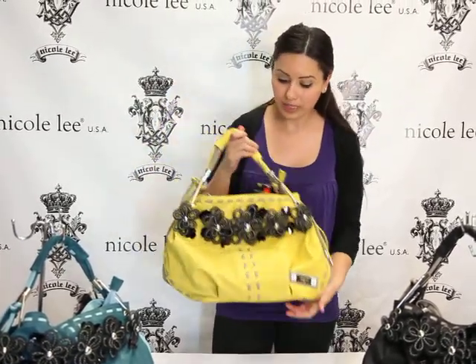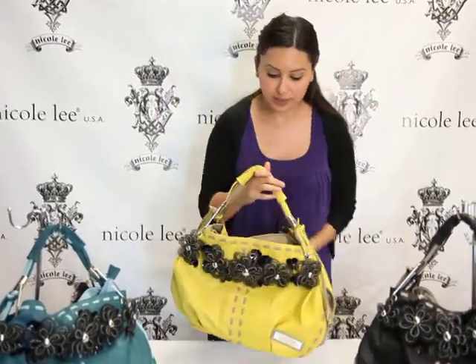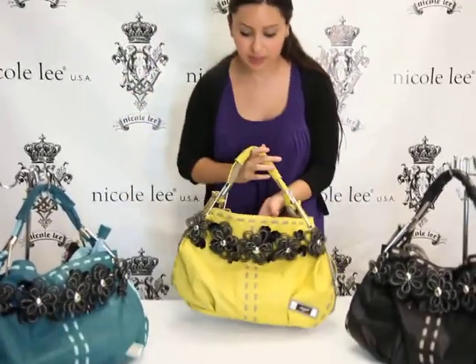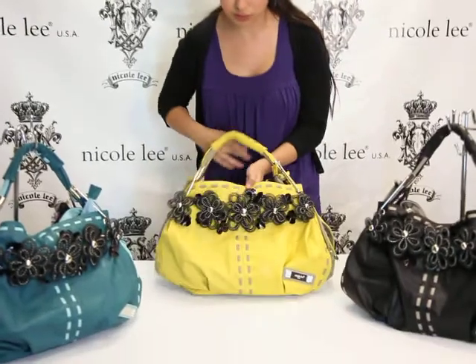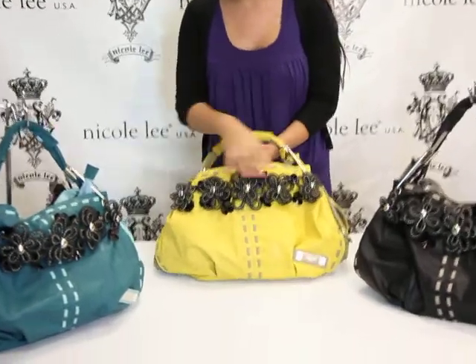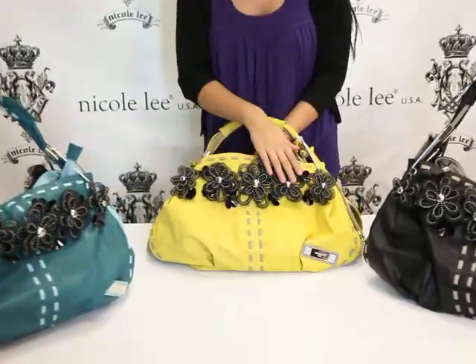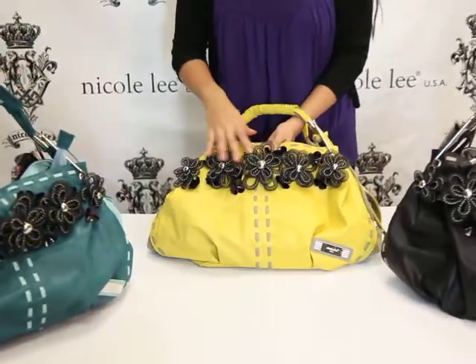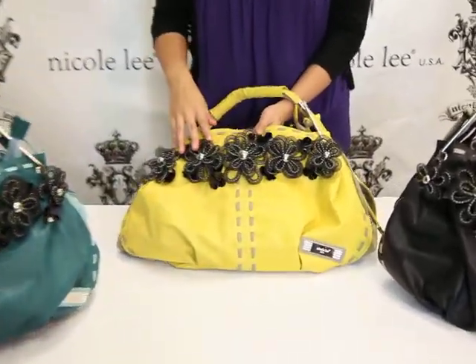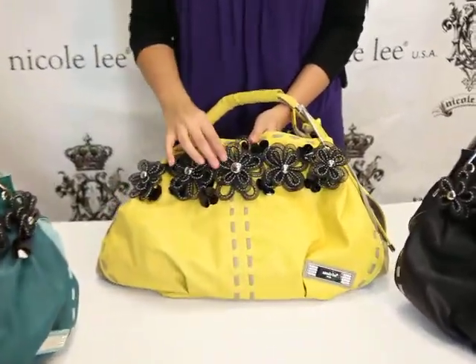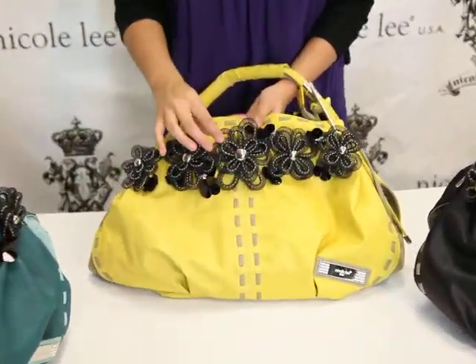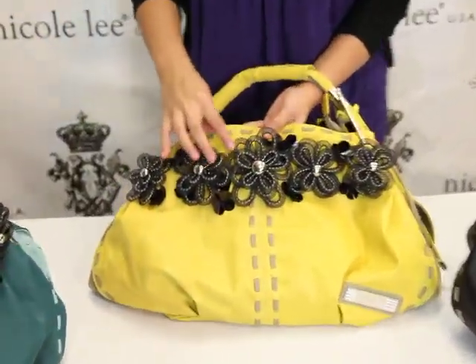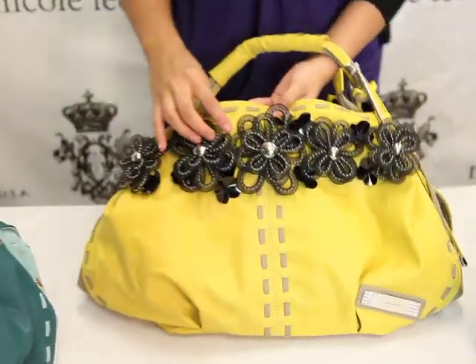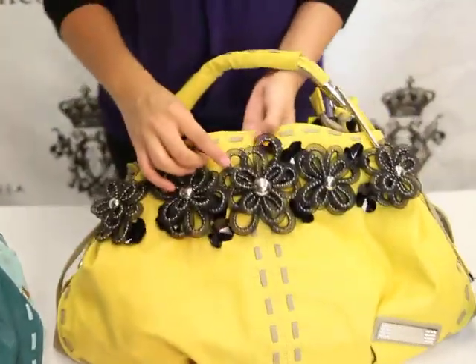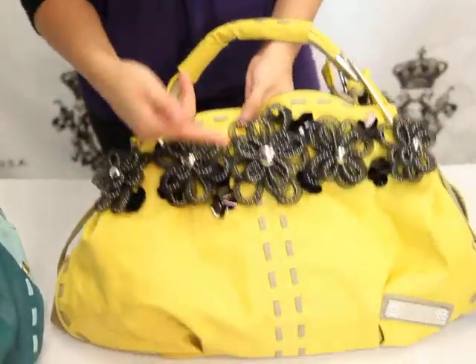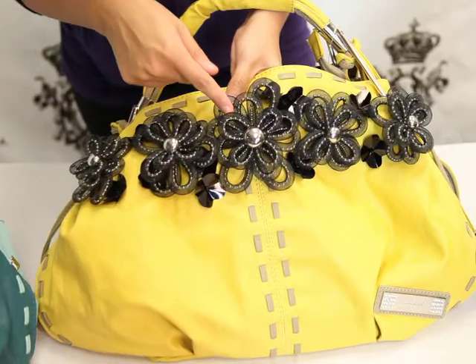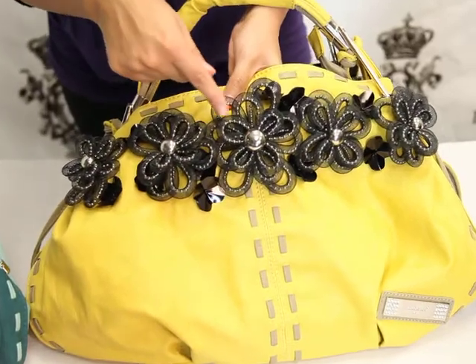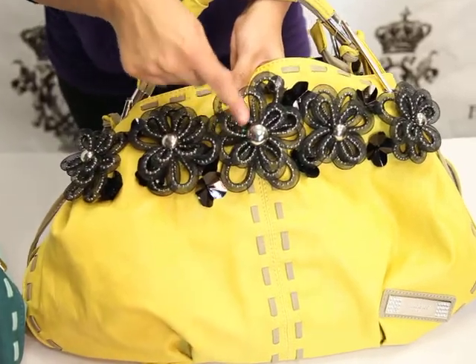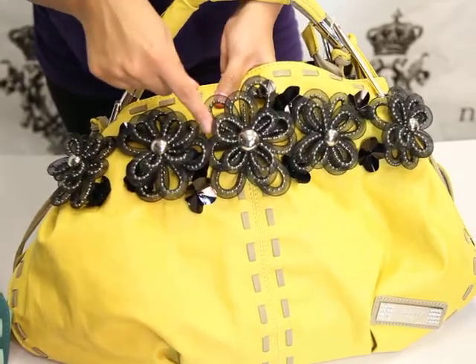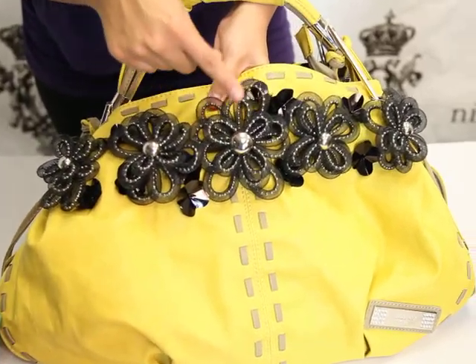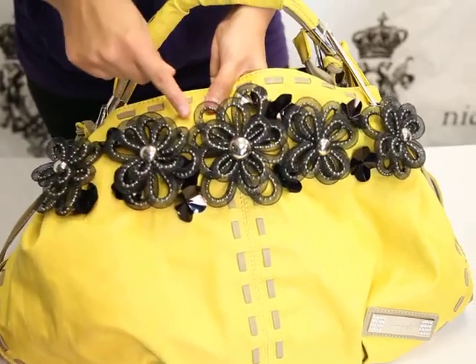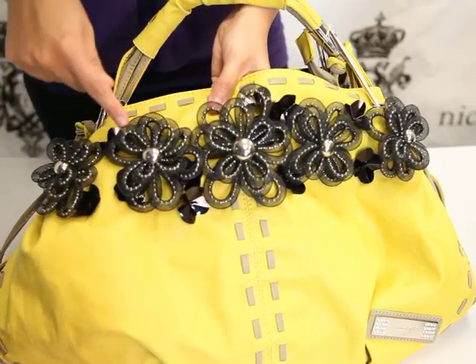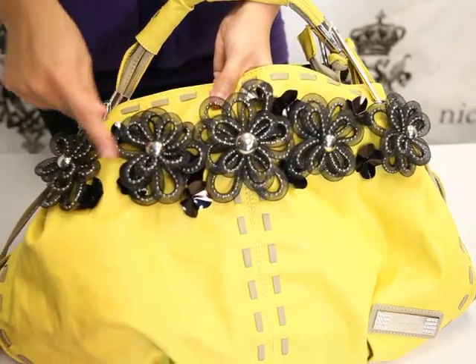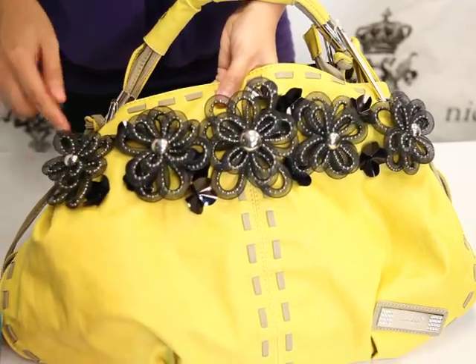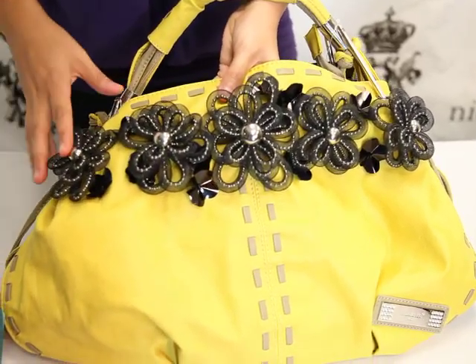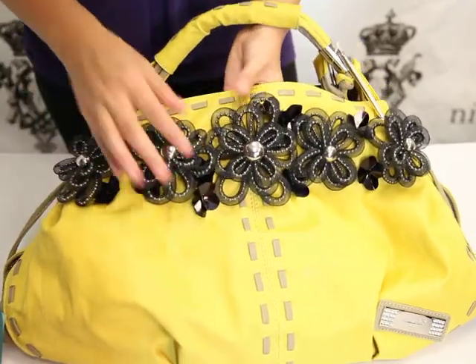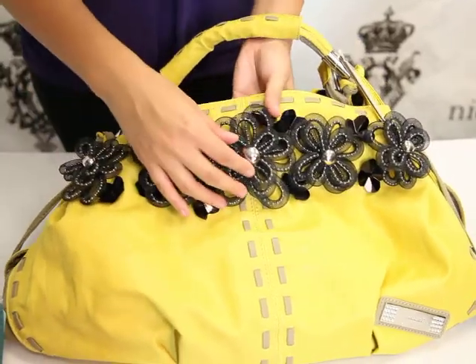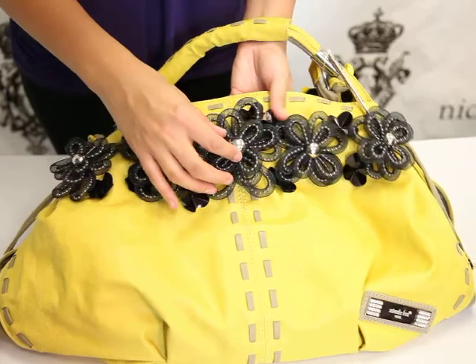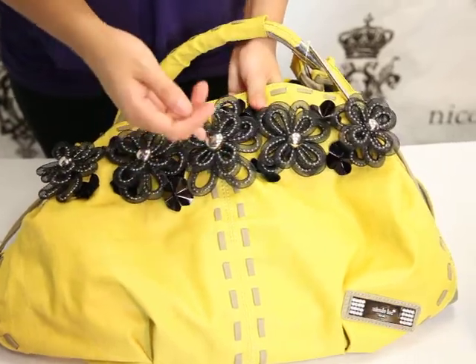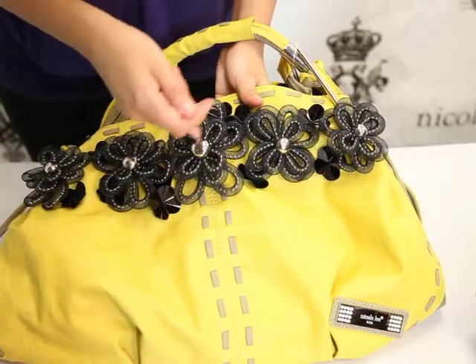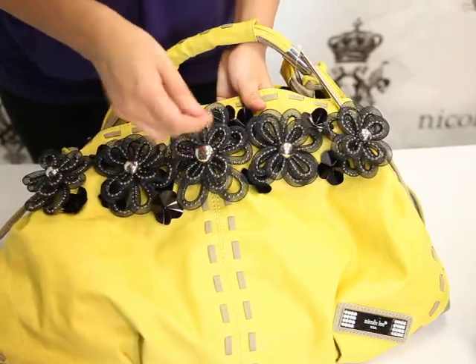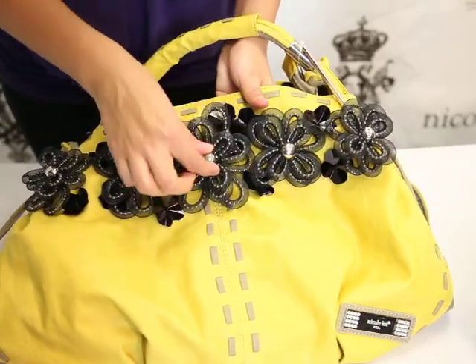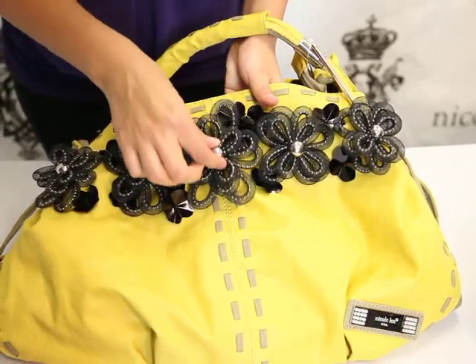As you can see it has these adorable lace flowers right here, and on the inside of the lace you can see these little studs all inside. It makes it stand out, very very cute, as the little buds it has a stud.